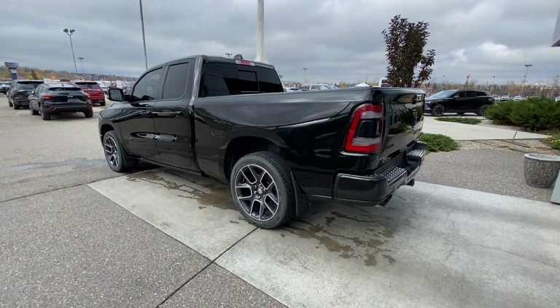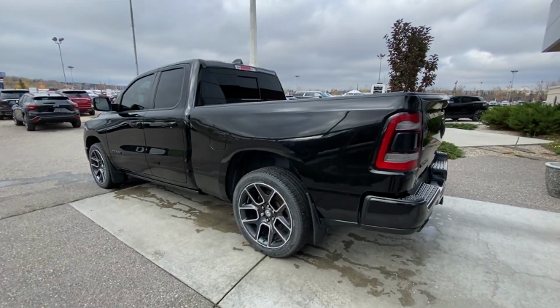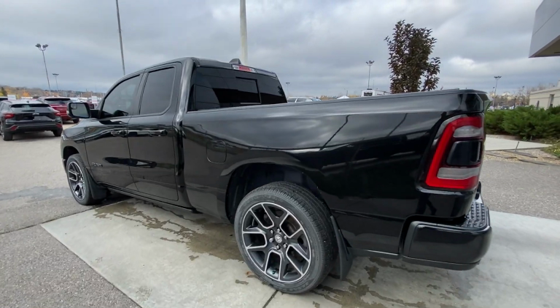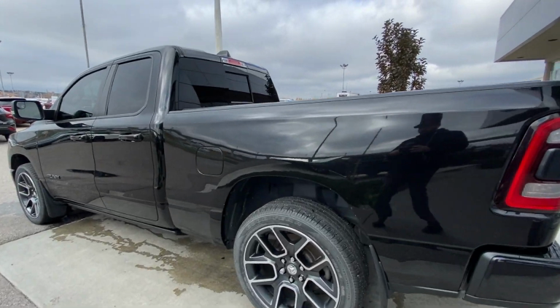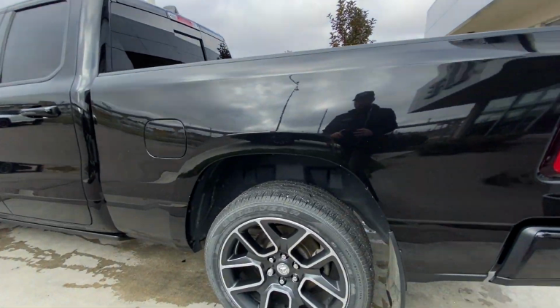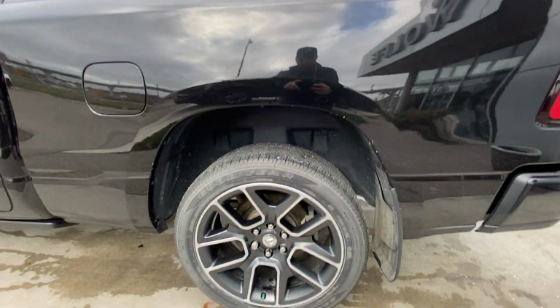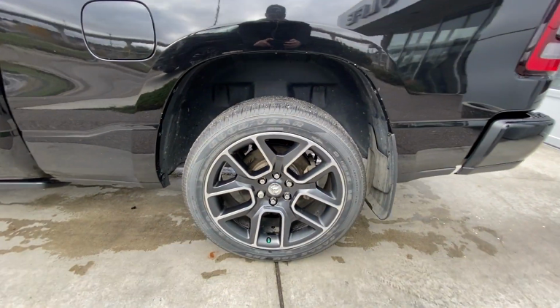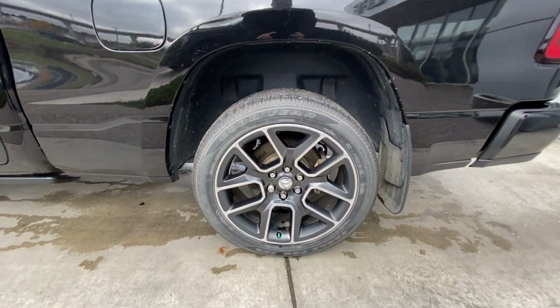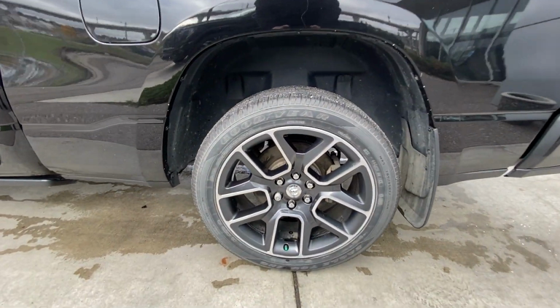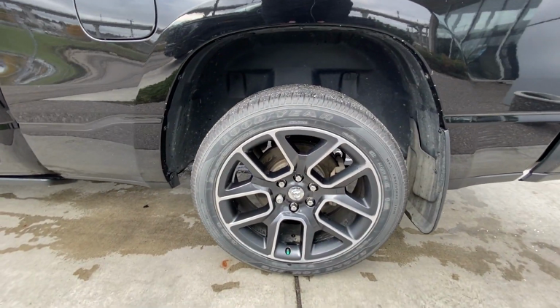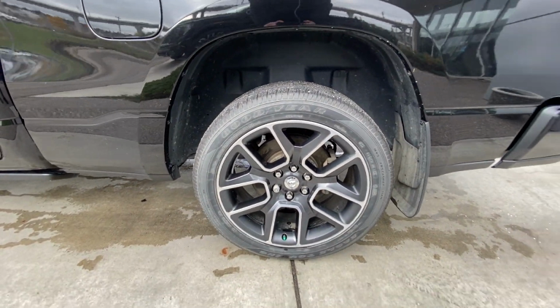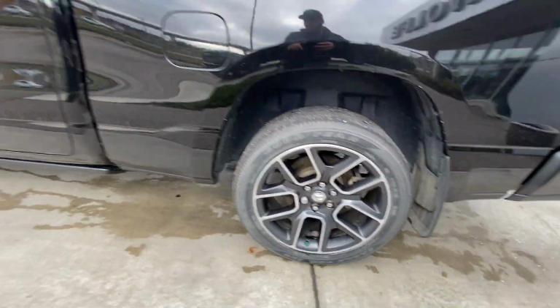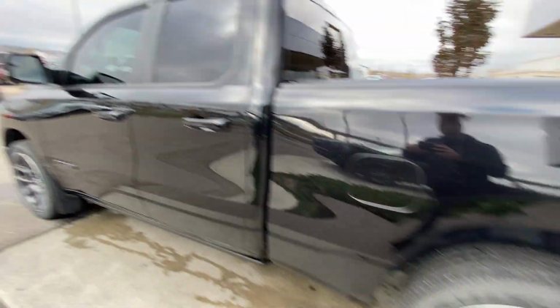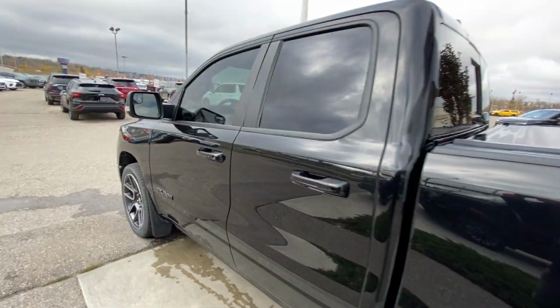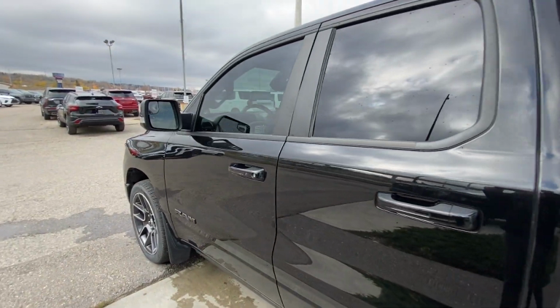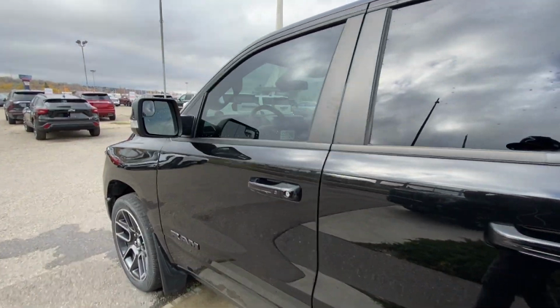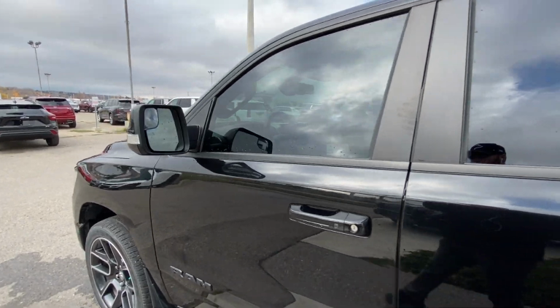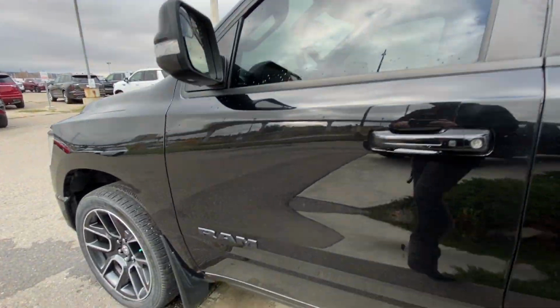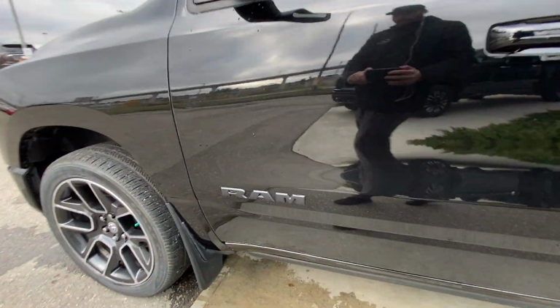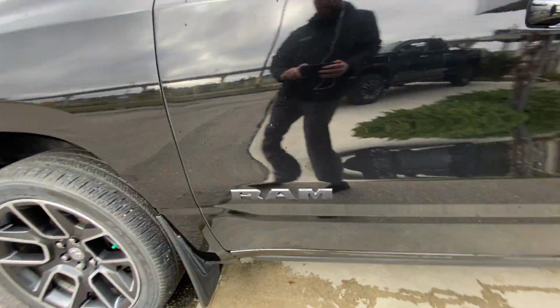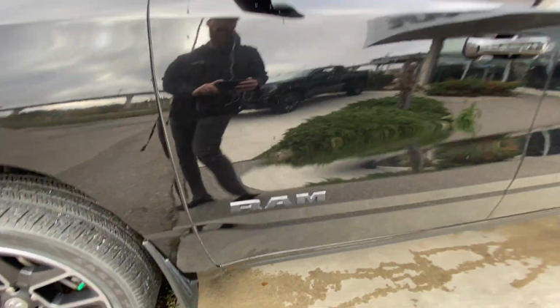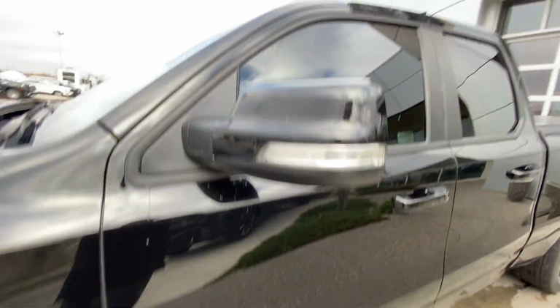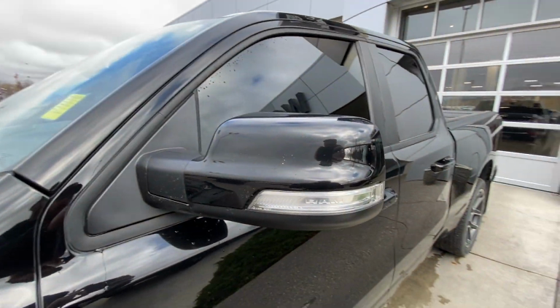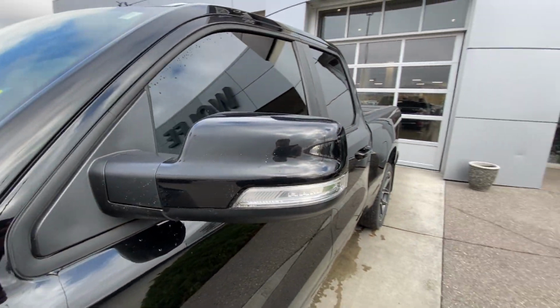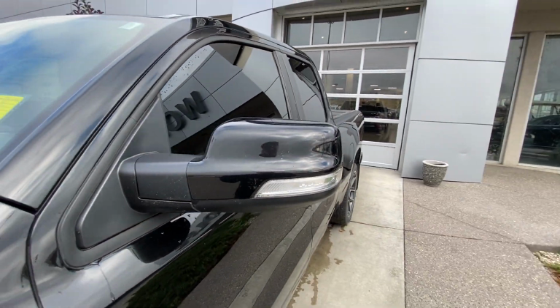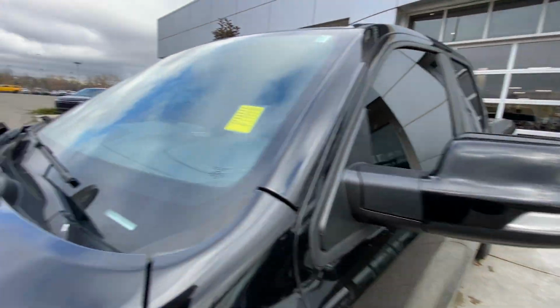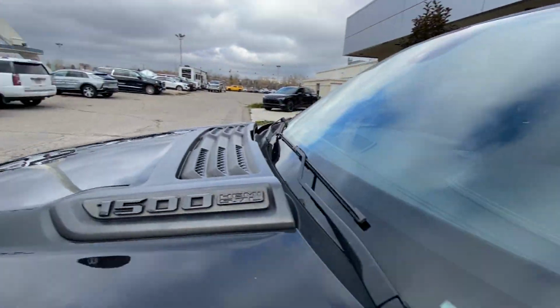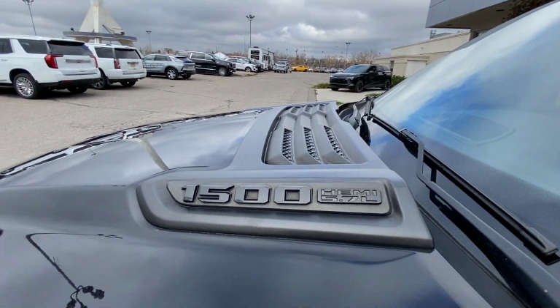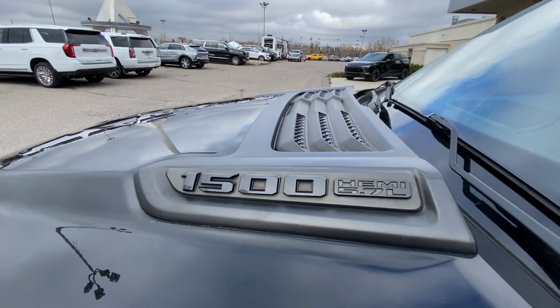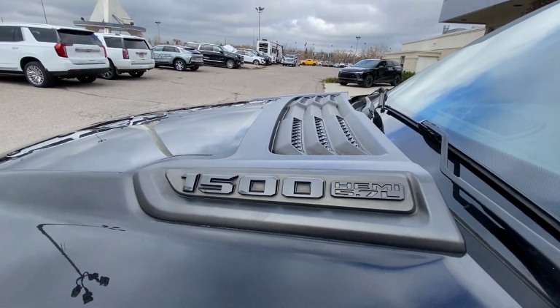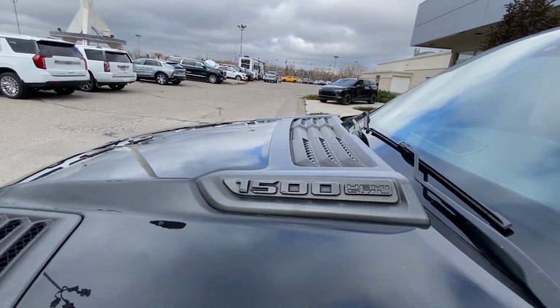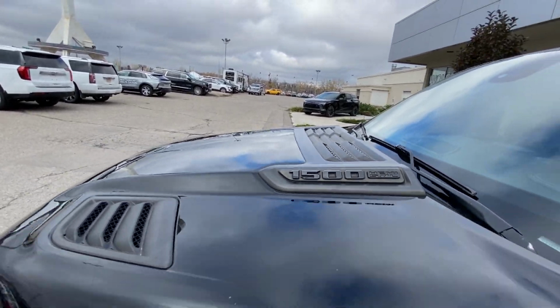Taking a look at the exterior of the Ram, starting off with the 22 inch wheels paired up with Goodyear Eagle Touring tires. Moving right along we have paint matched door handles, blacked out Ram badges on the doors, paint matched mirrors with LED turn signals, and 1500 Hemi 5.7L badging on the hood.